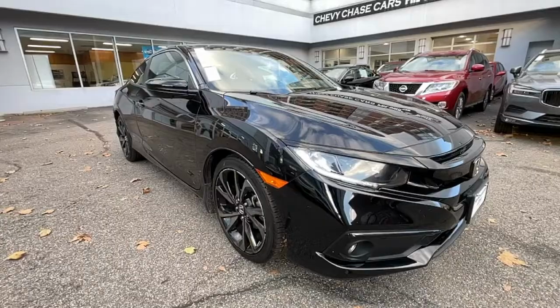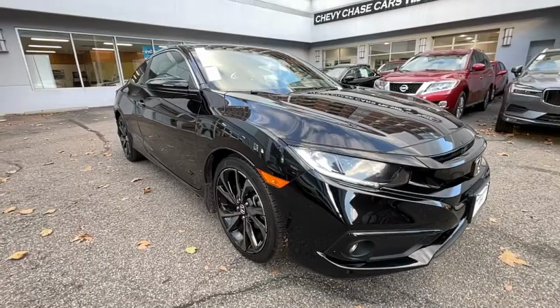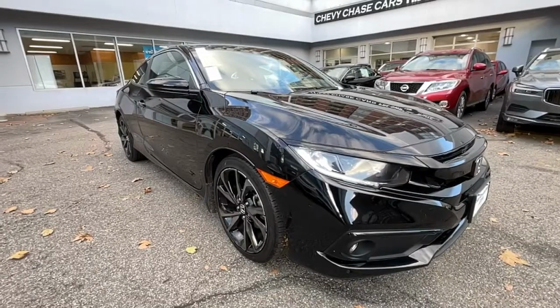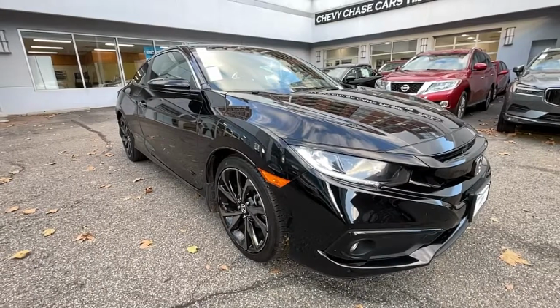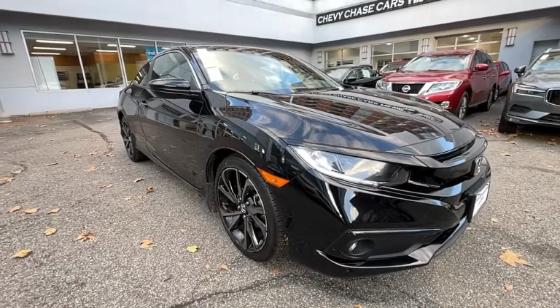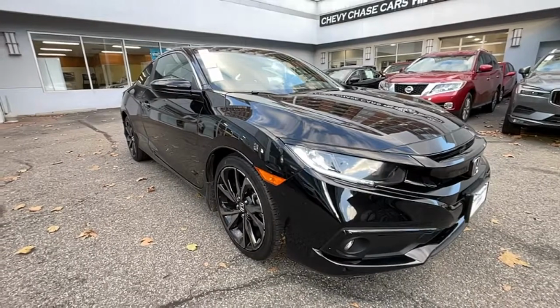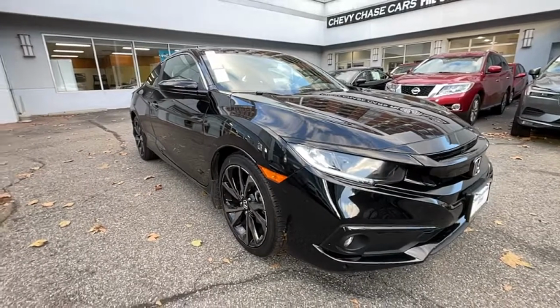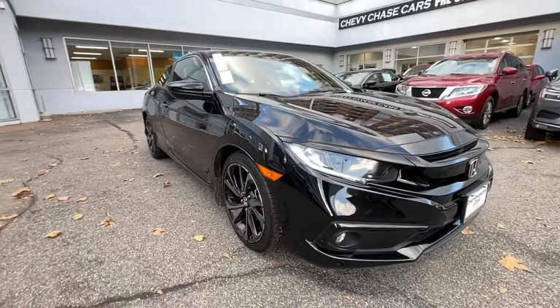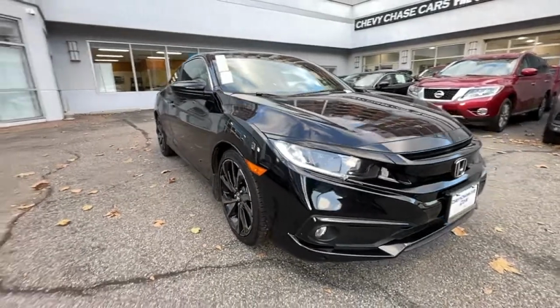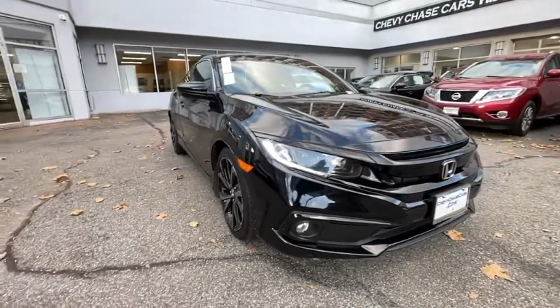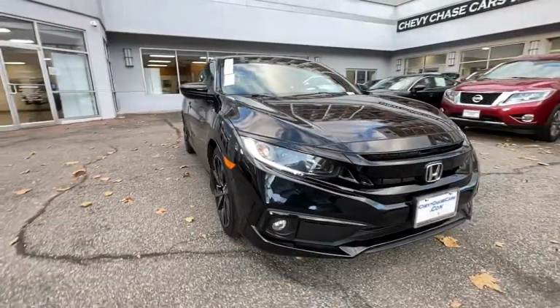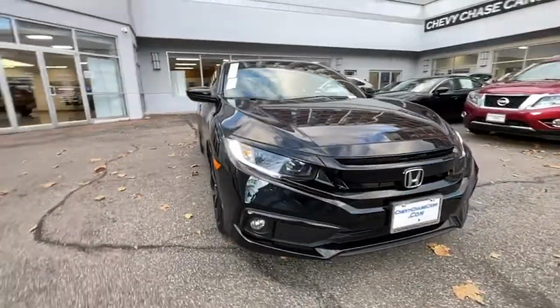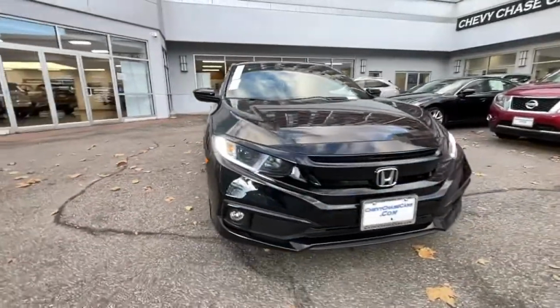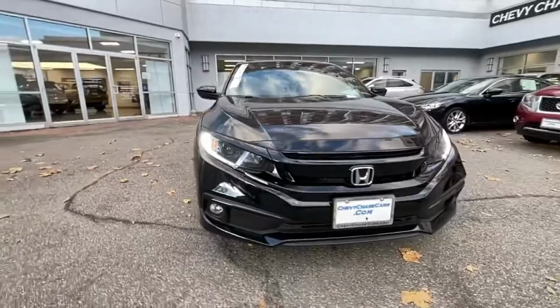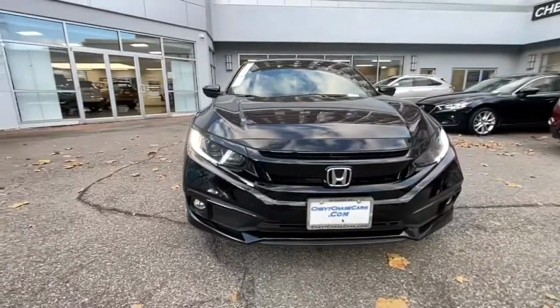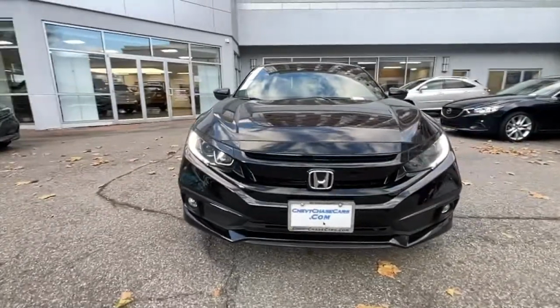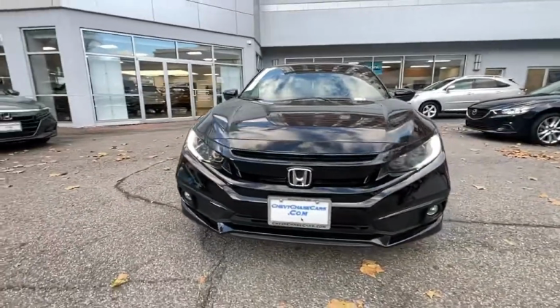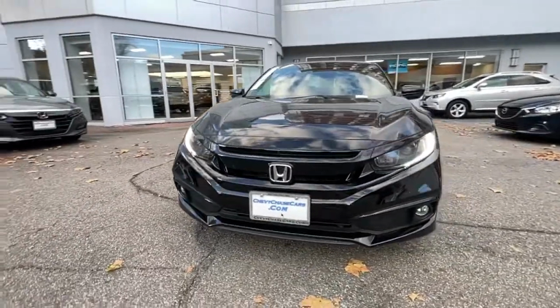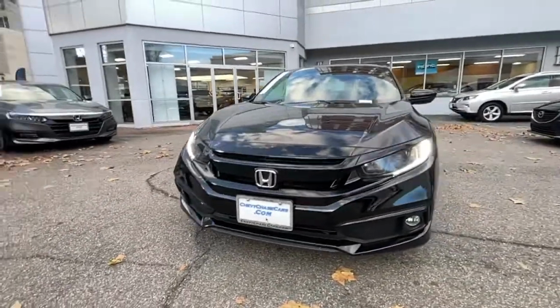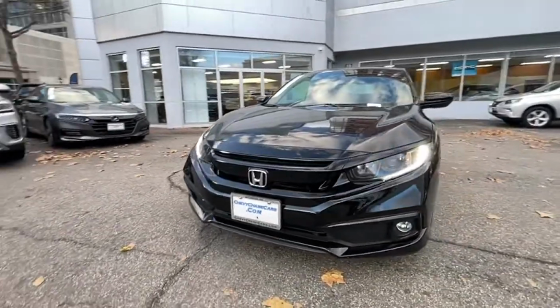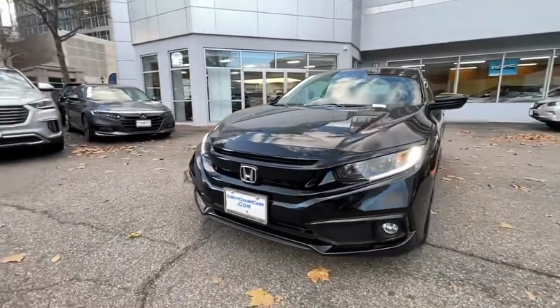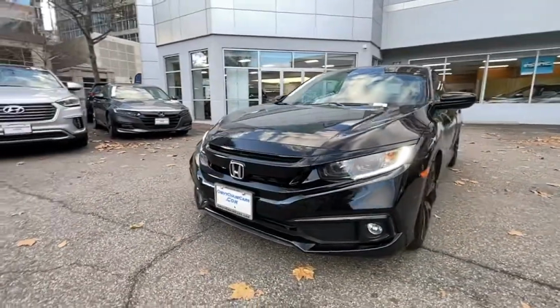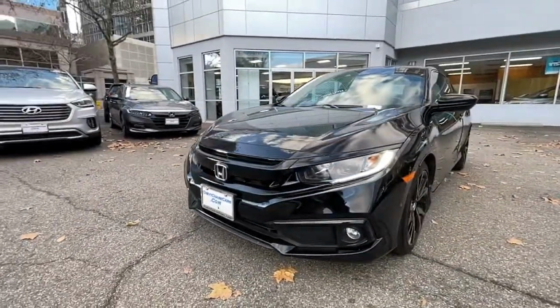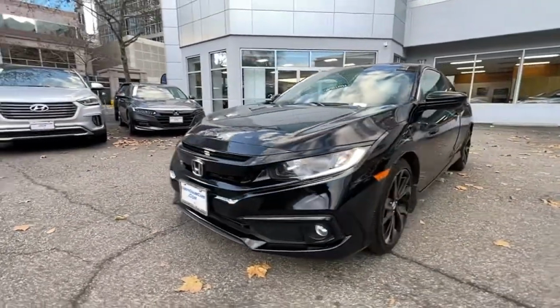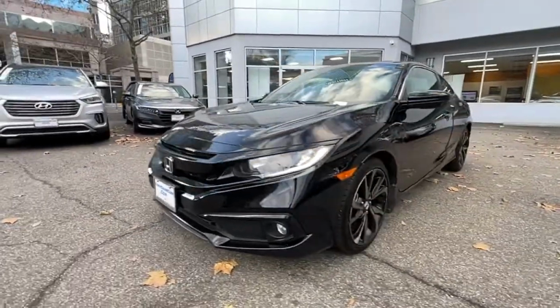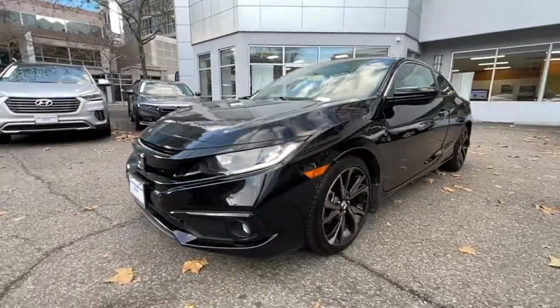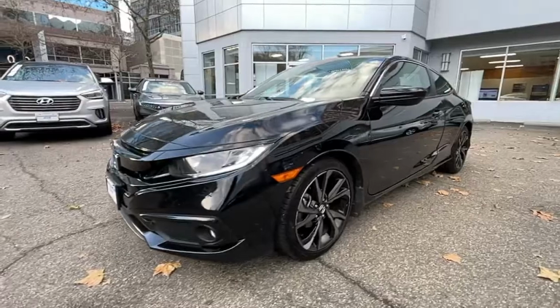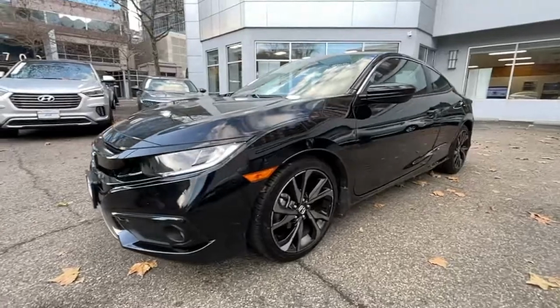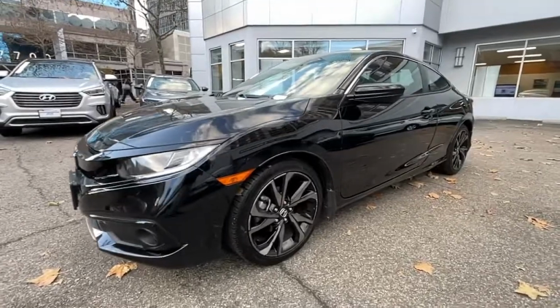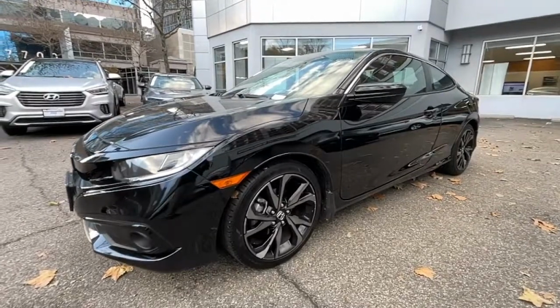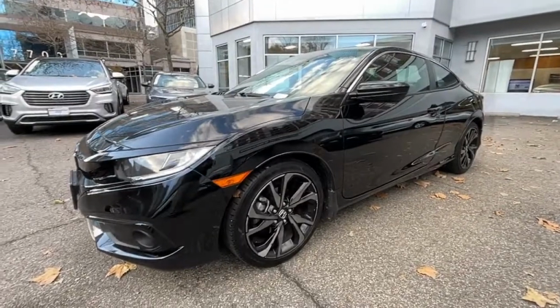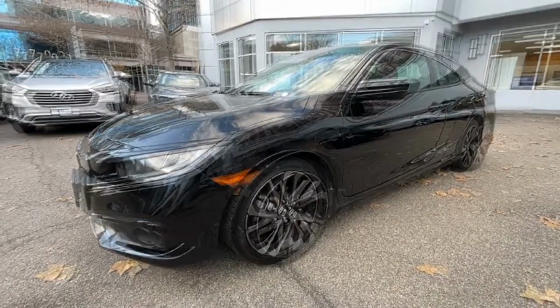You're gonna love the 2019 Honda Civic. With less than 25,000 miles on the odometer, this vehicle provides excellent value. You look smart and sporty in the Civic Sedan.